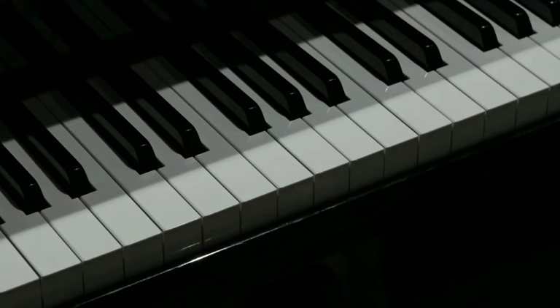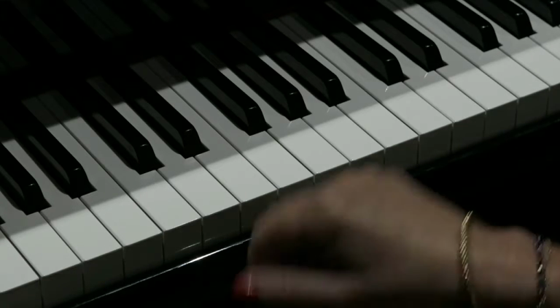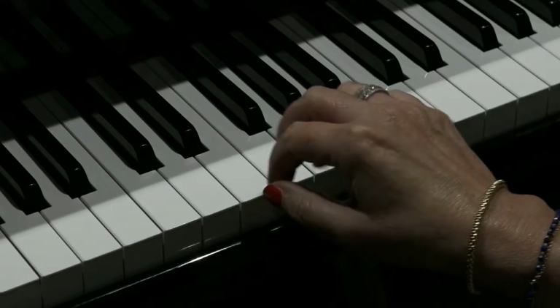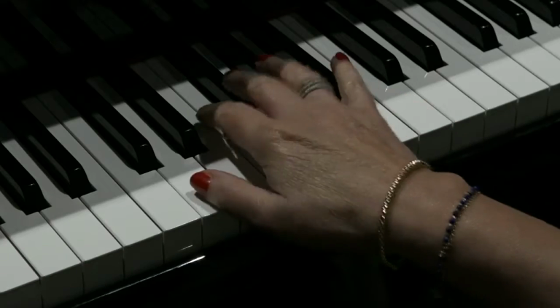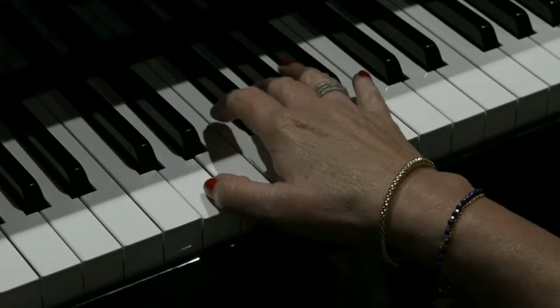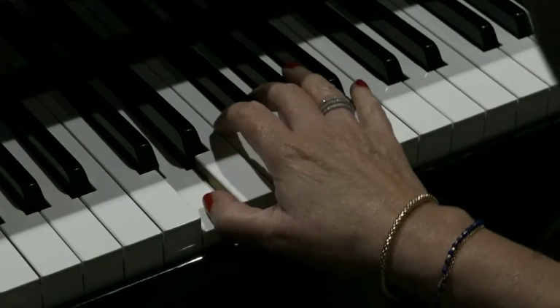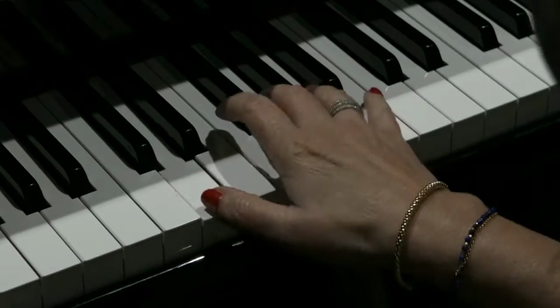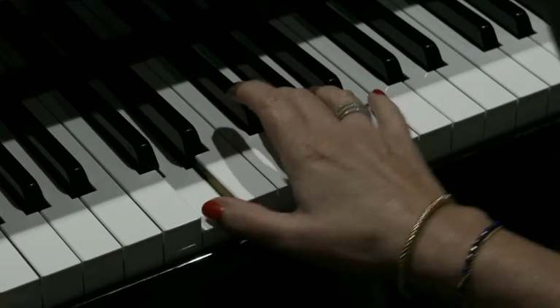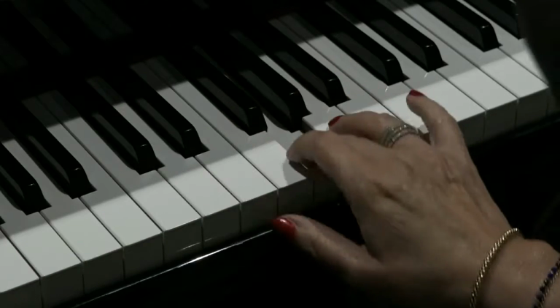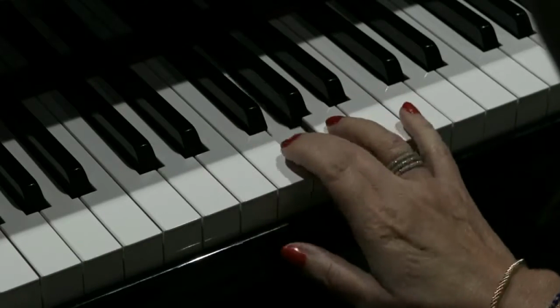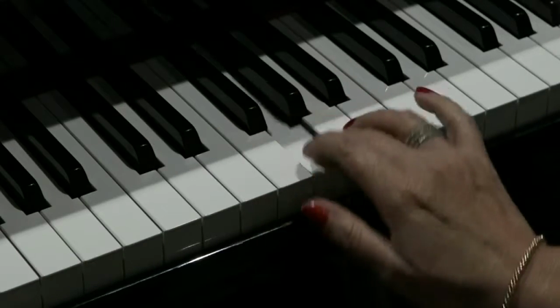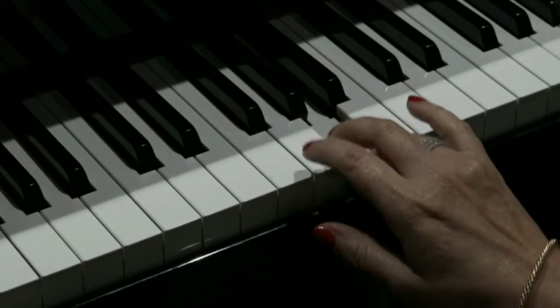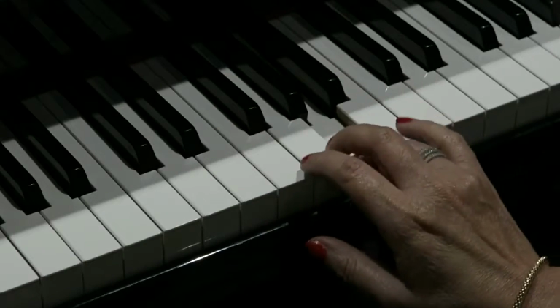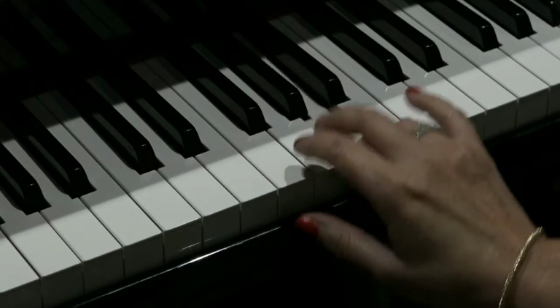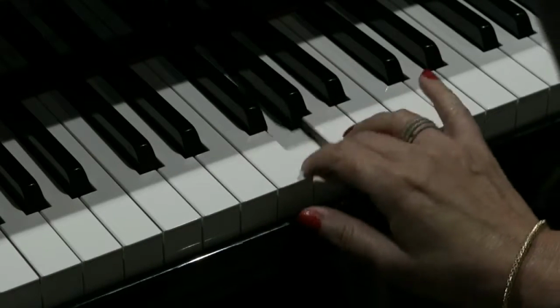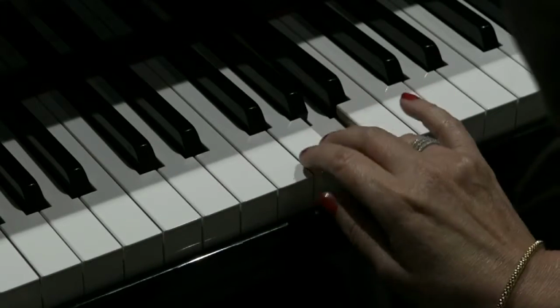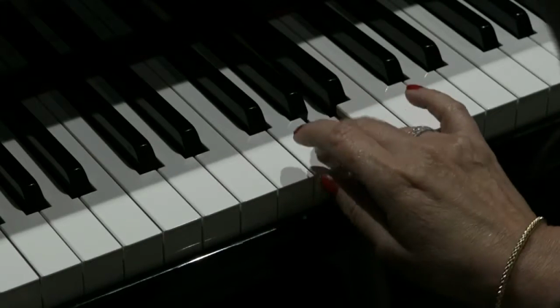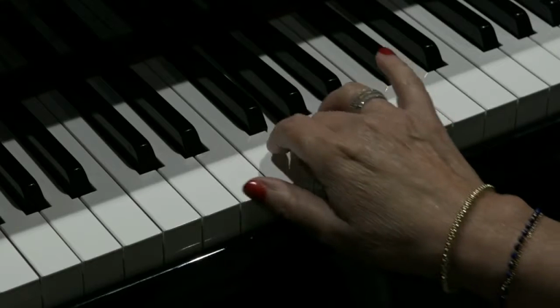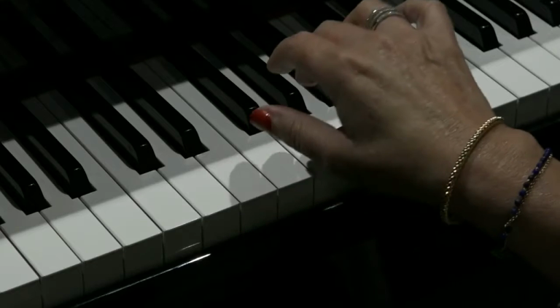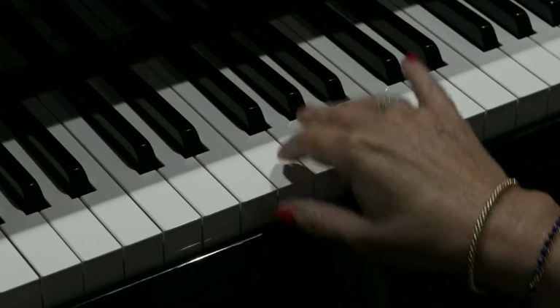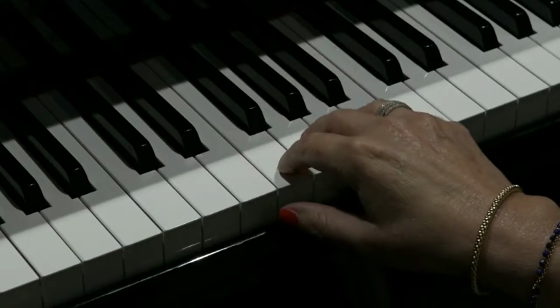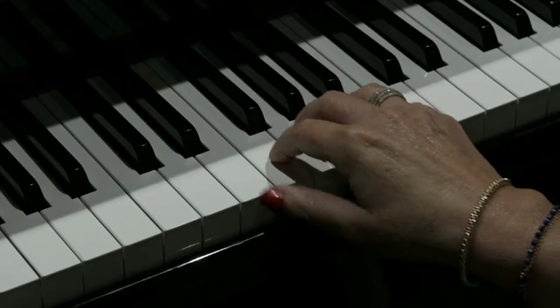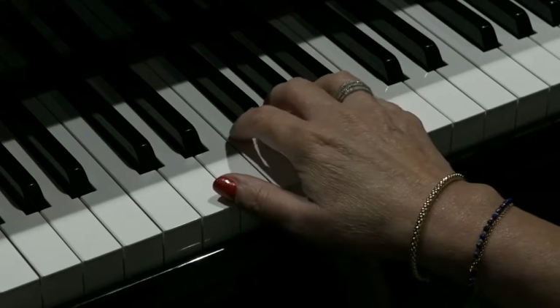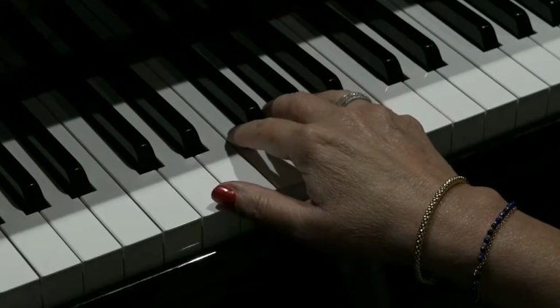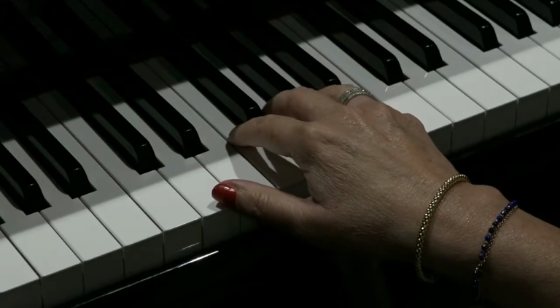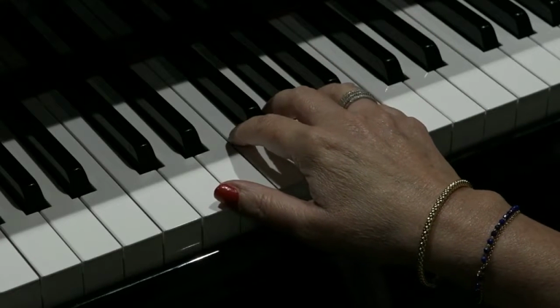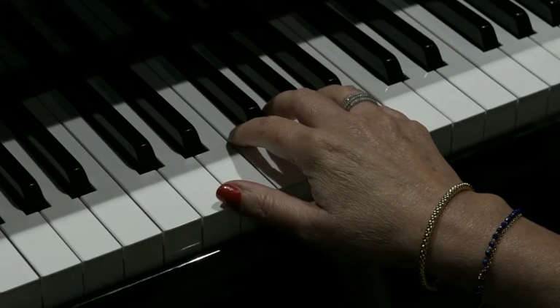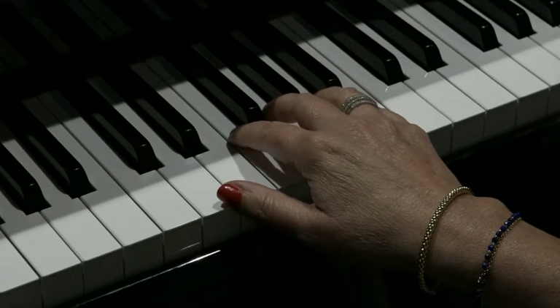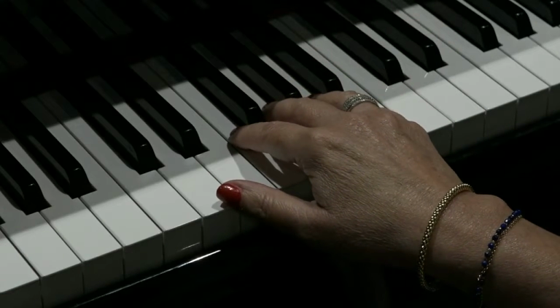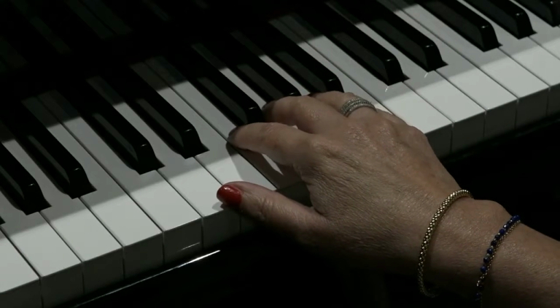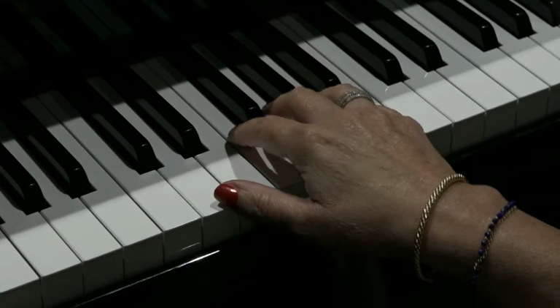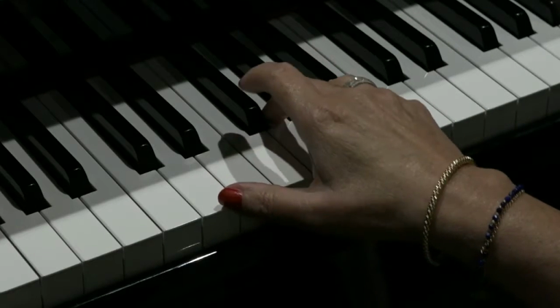It sounds like this. And that's used over and over again — the idea — in the song Summer Nights. Here it is again.